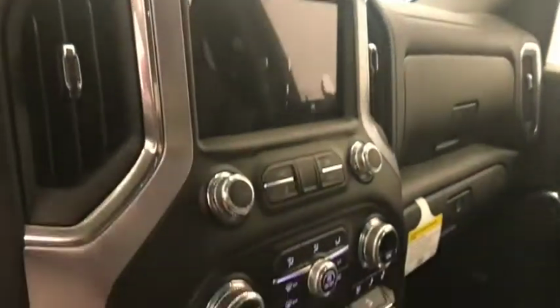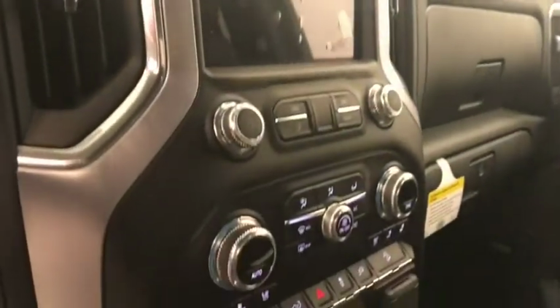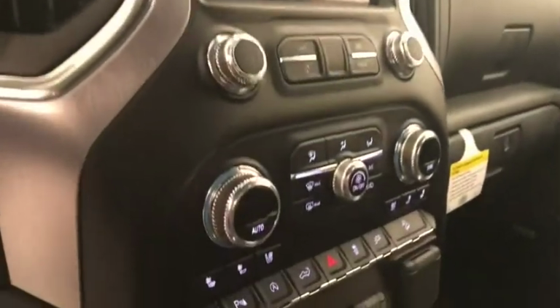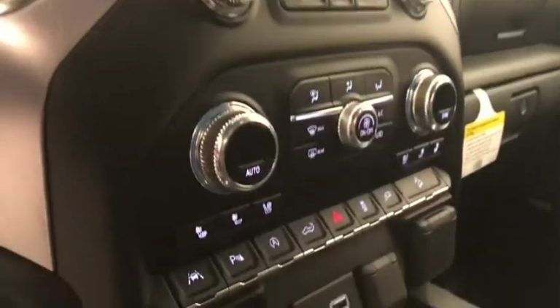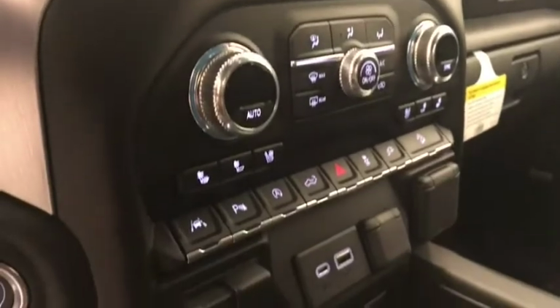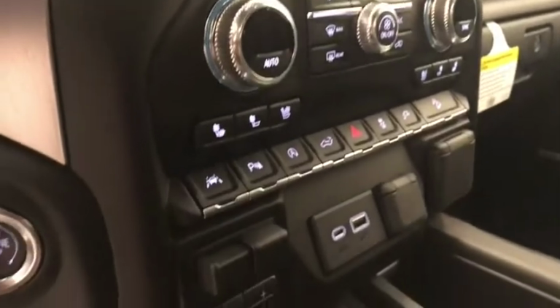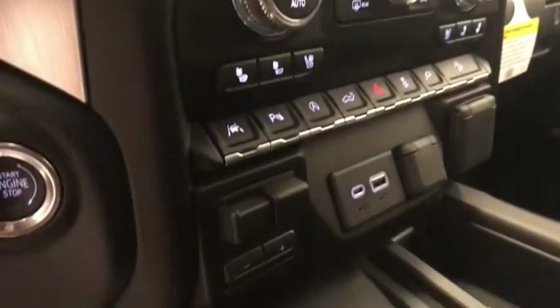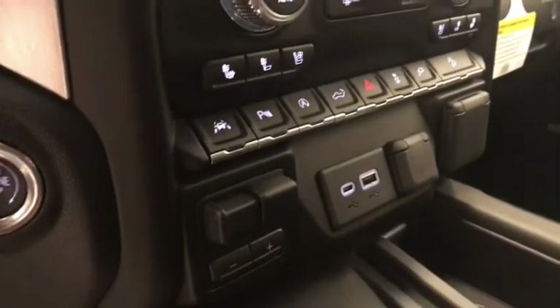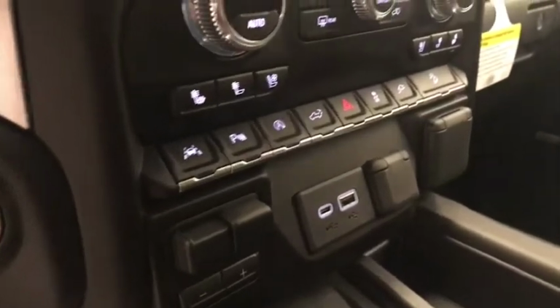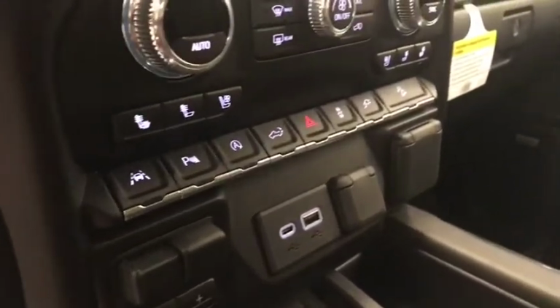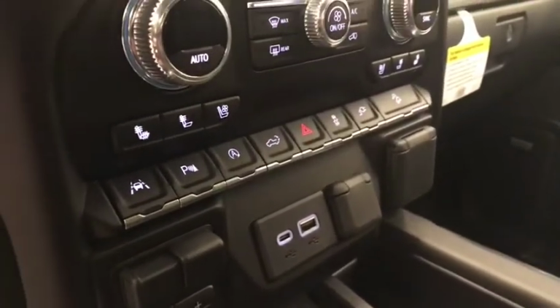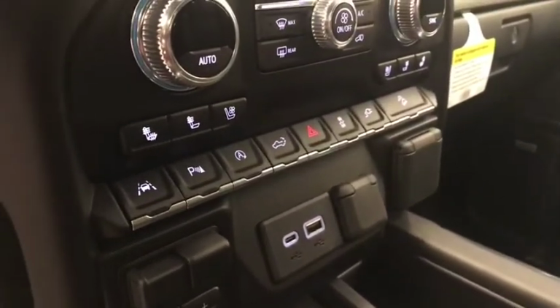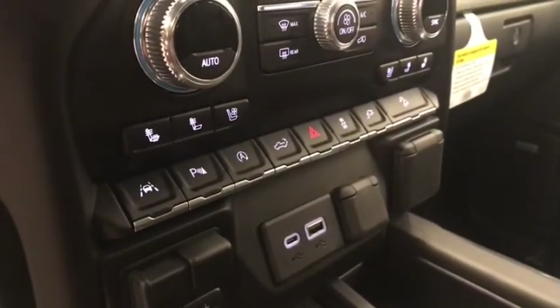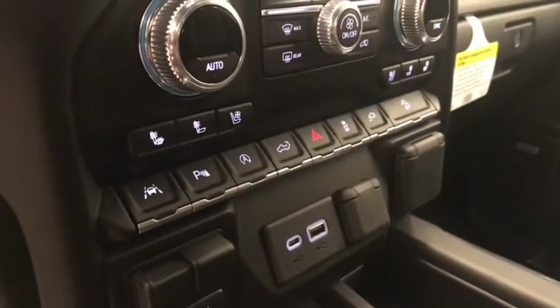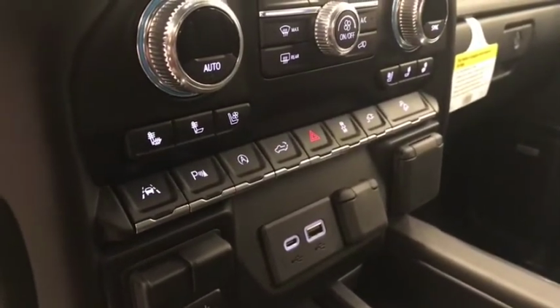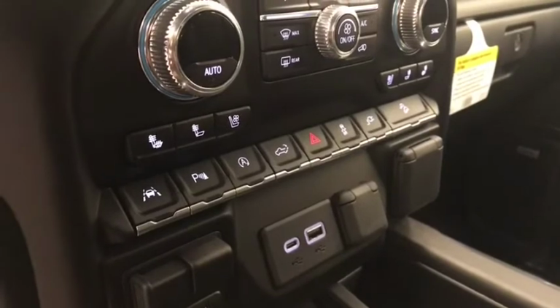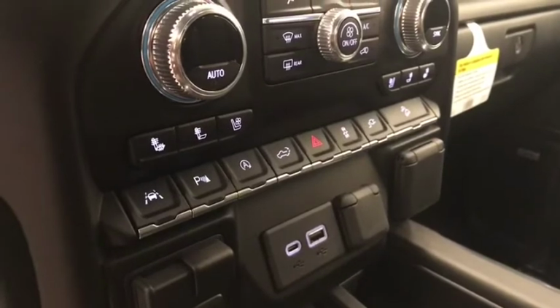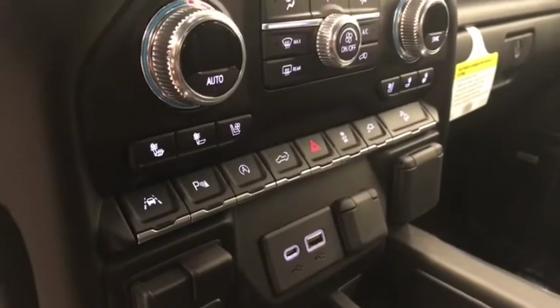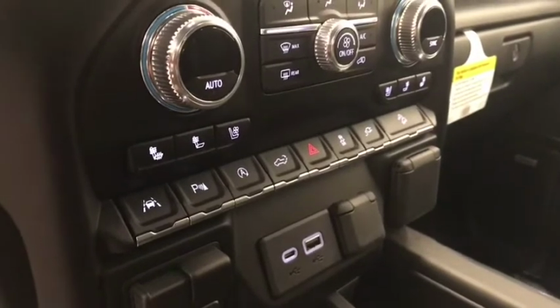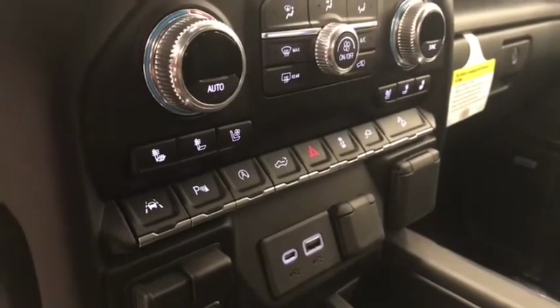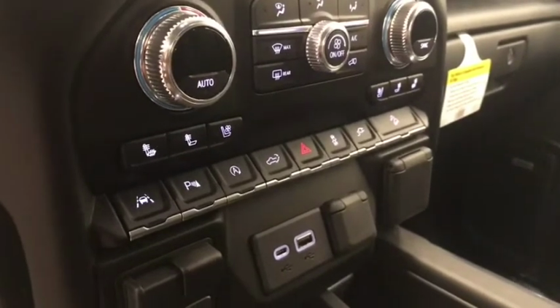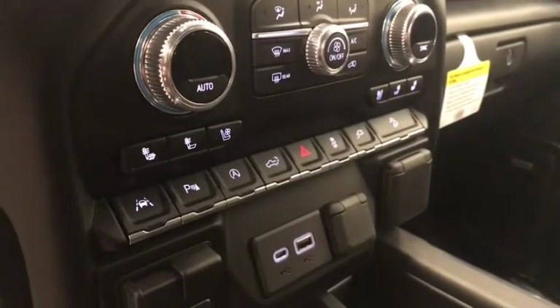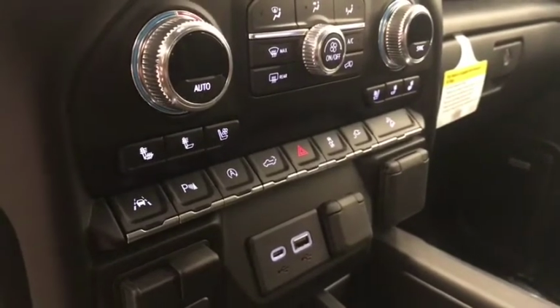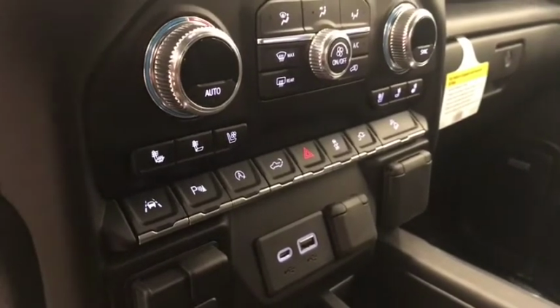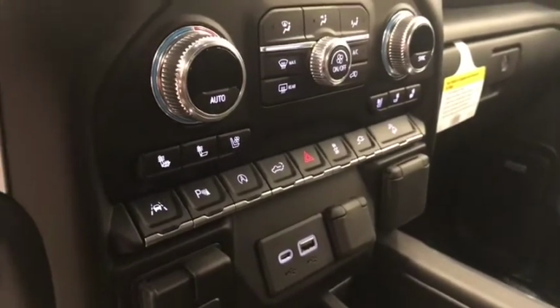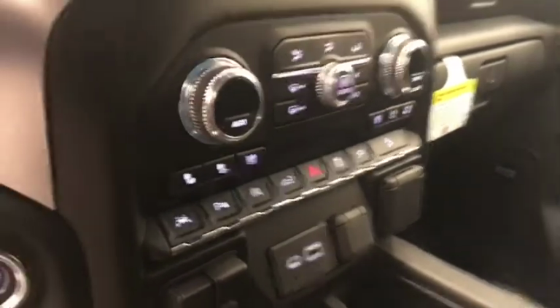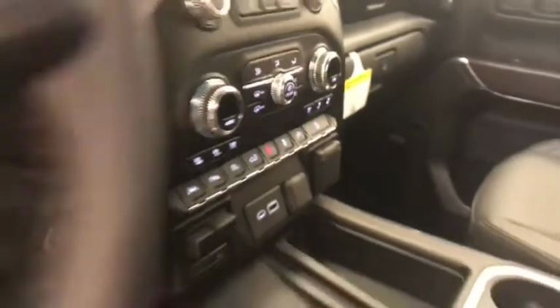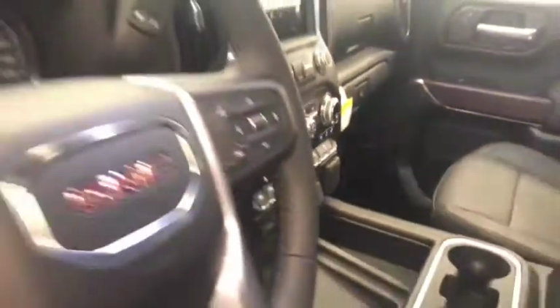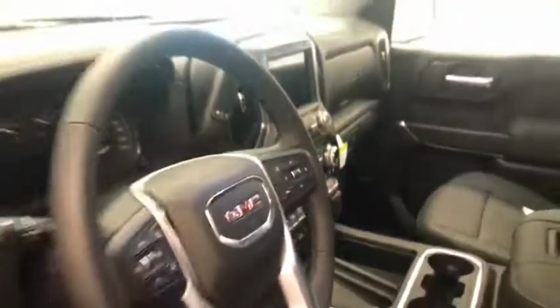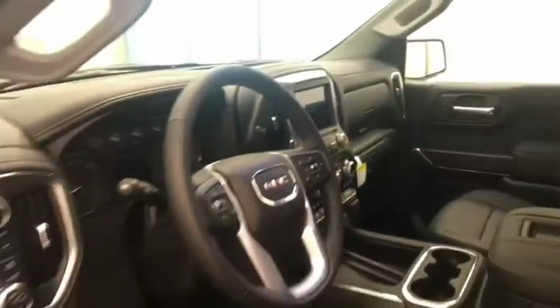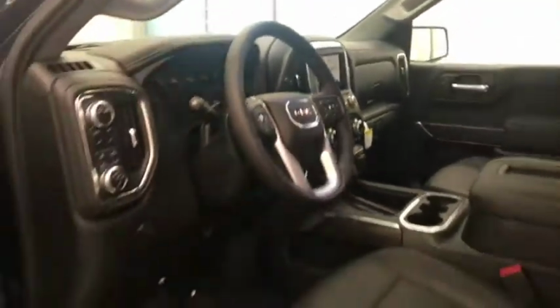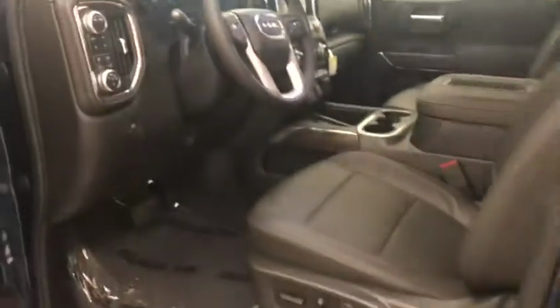AM FM radio with auxiliary, dual zone climate control with AC, push button start, heated and cooled seats, lane departure warning, parking assist controls, automatic start-stop, tailgate controls, traction control, auxiliary controls and hill descent controls — and our interior color is black.